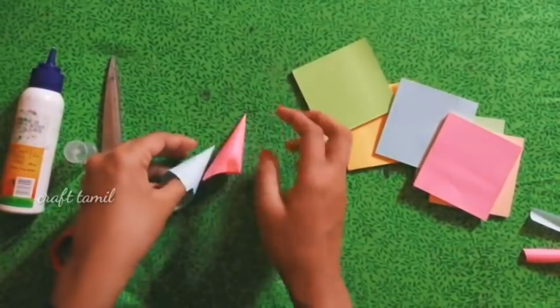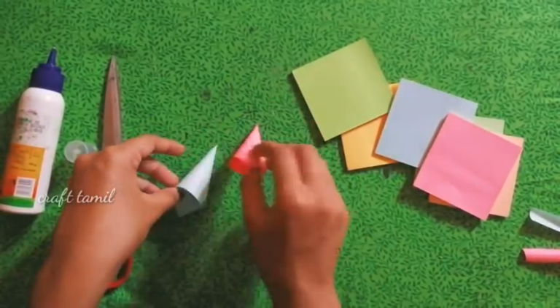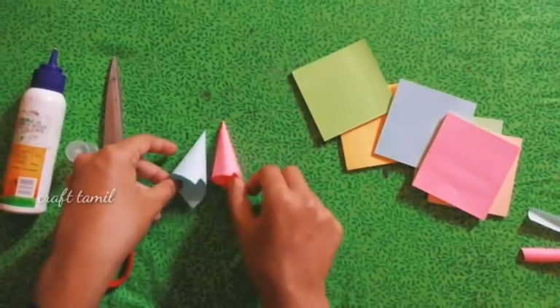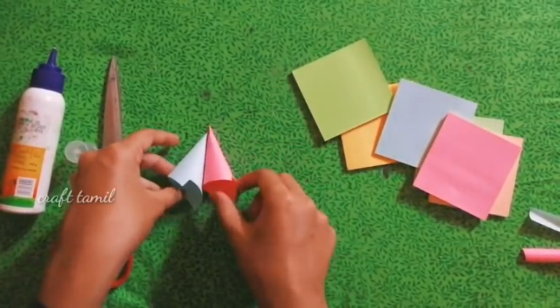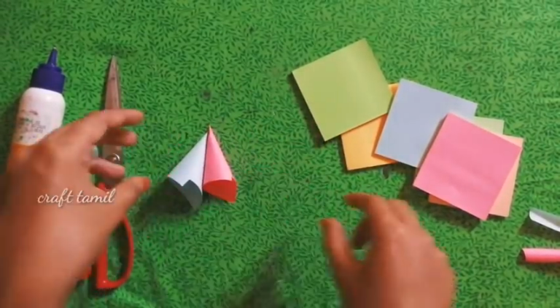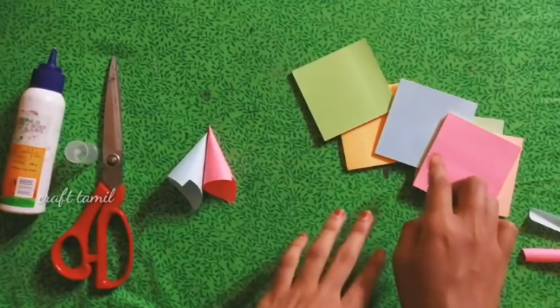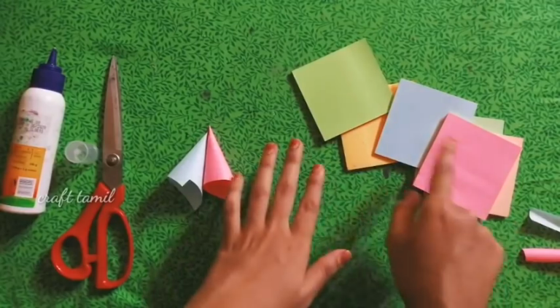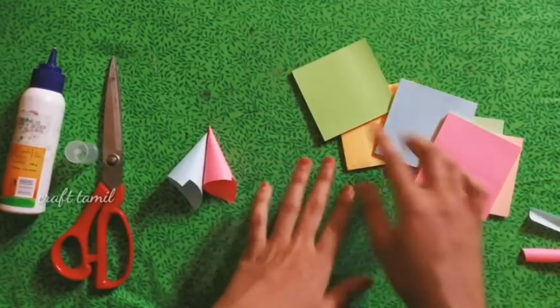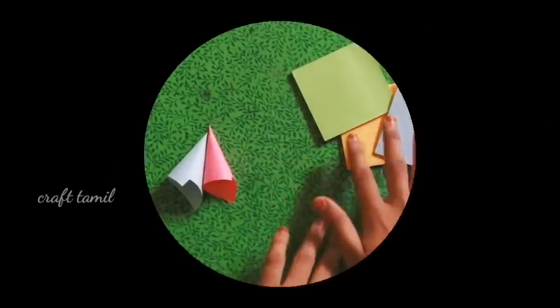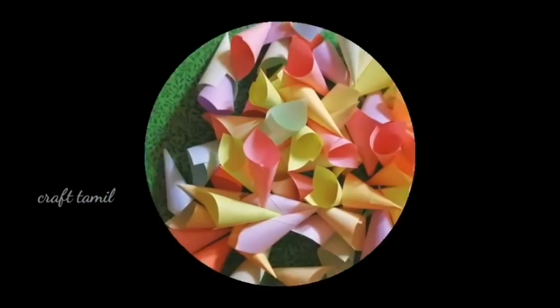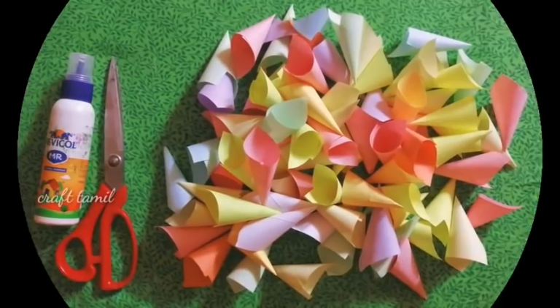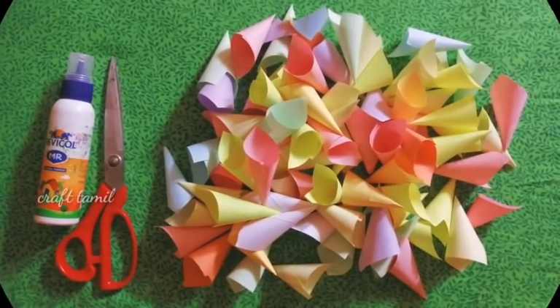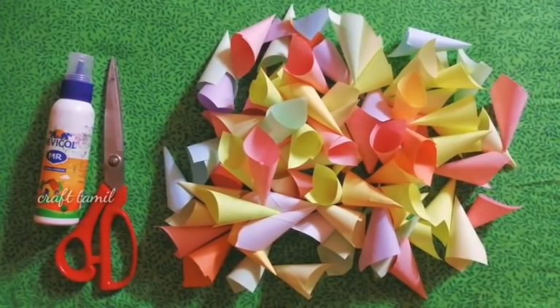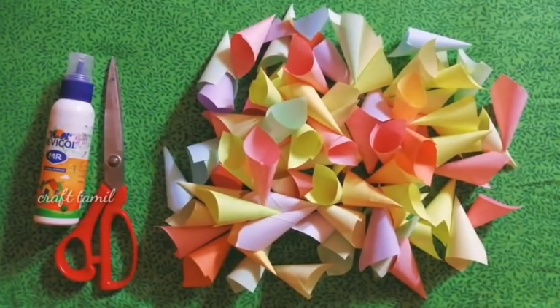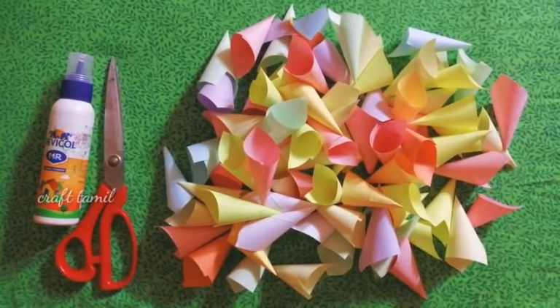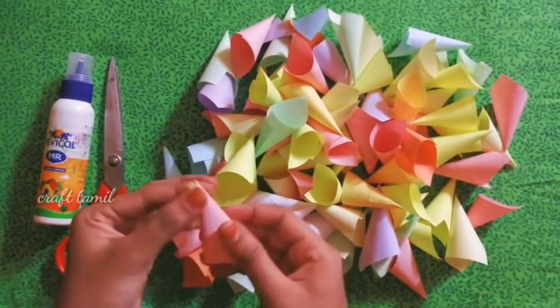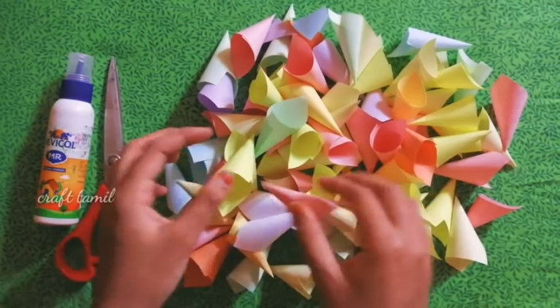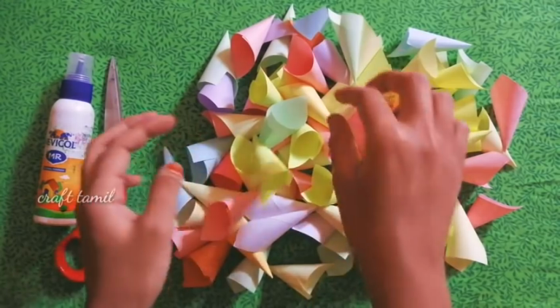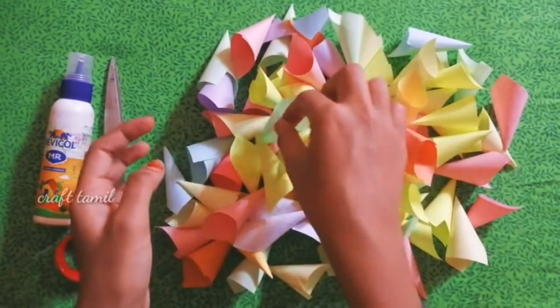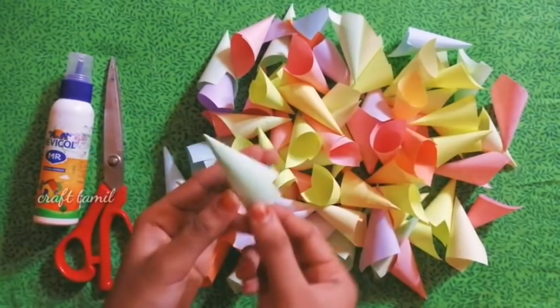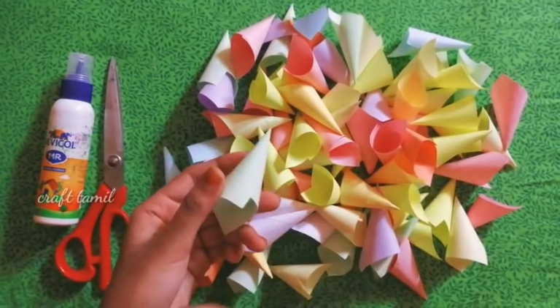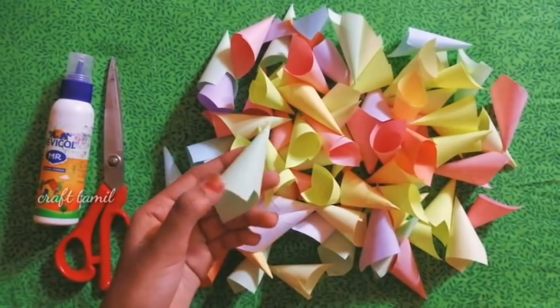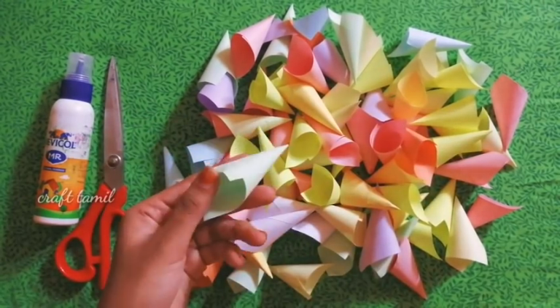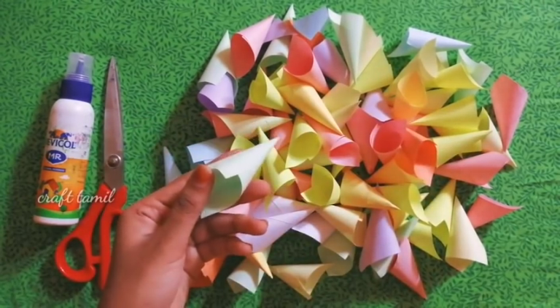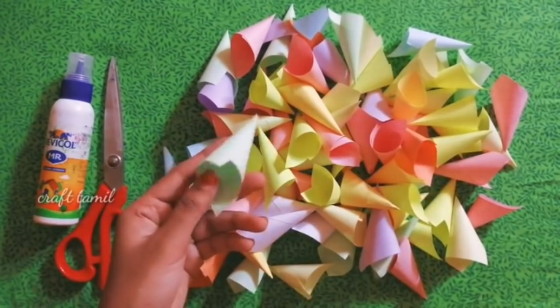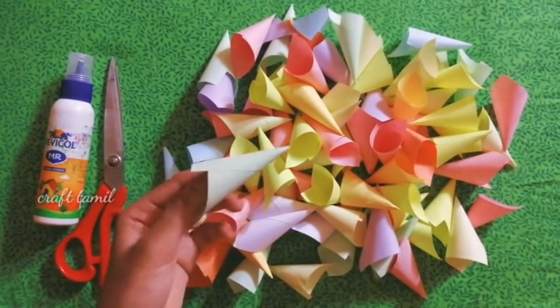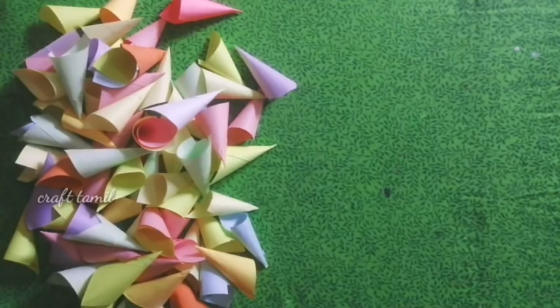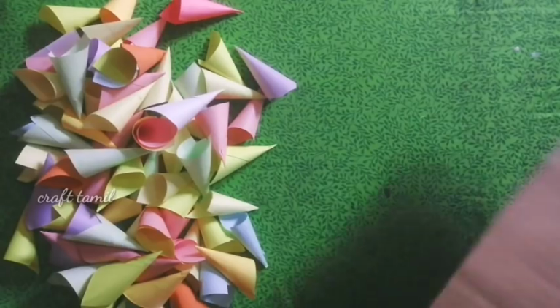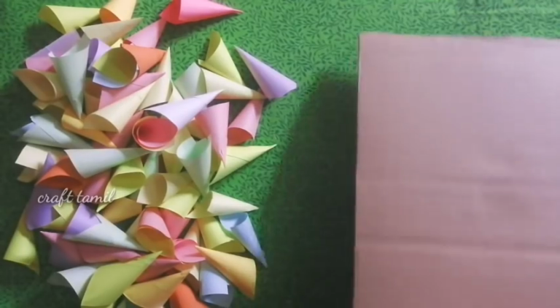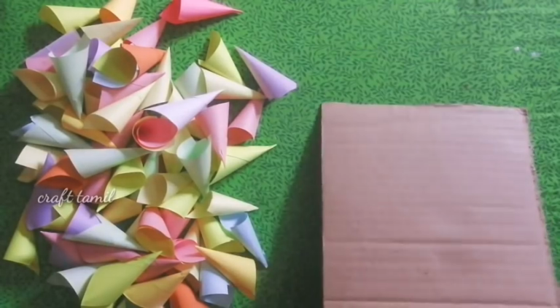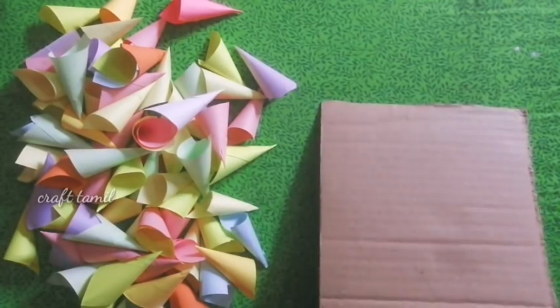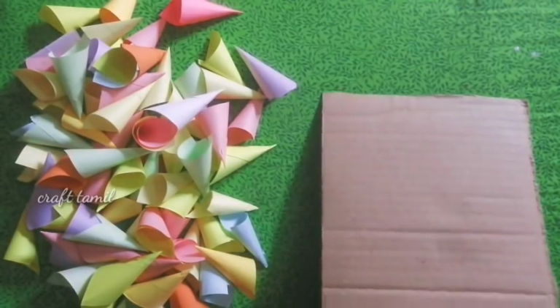Let's use a deep paper. We need to use the paper to get a lot of paper. At the time, we have to use the flowers and colors. We need to make this paper, and the current craft works will be crafted.